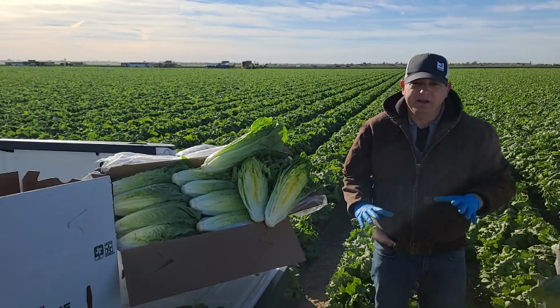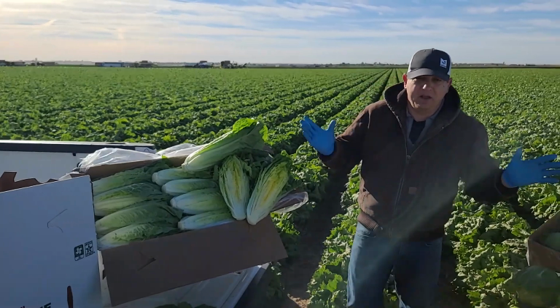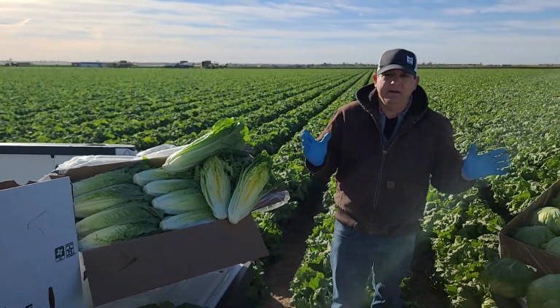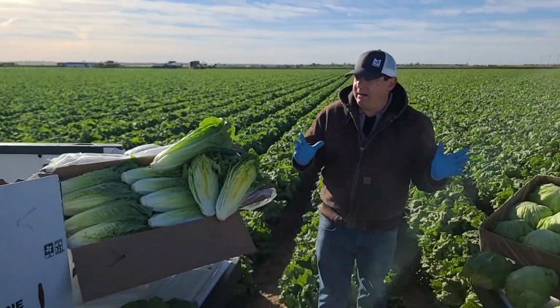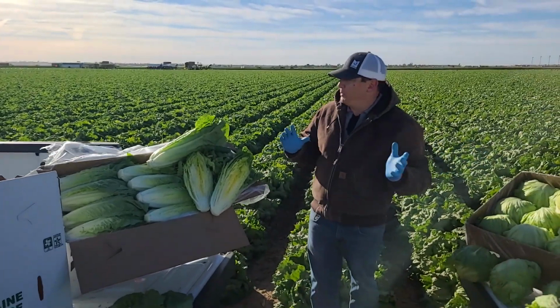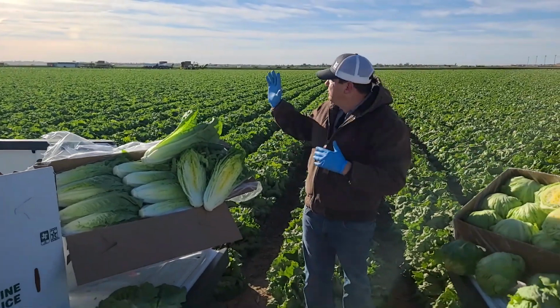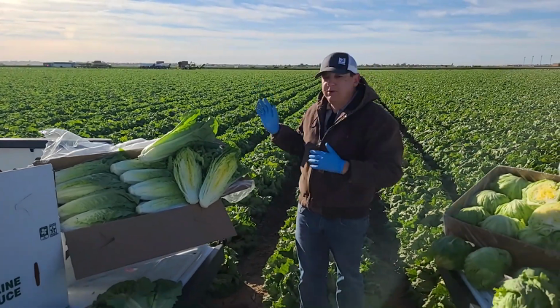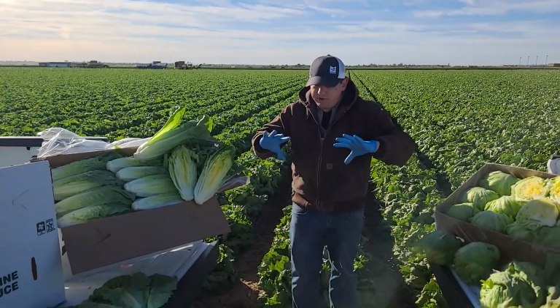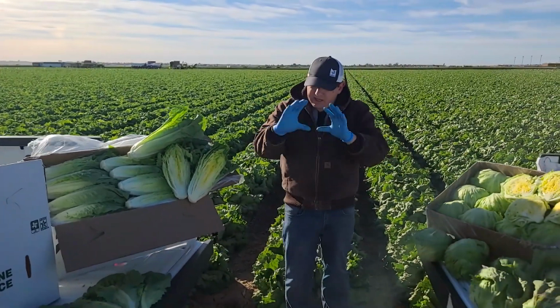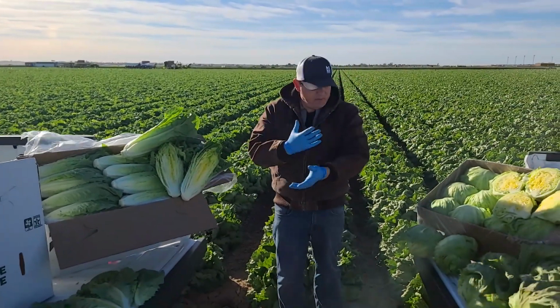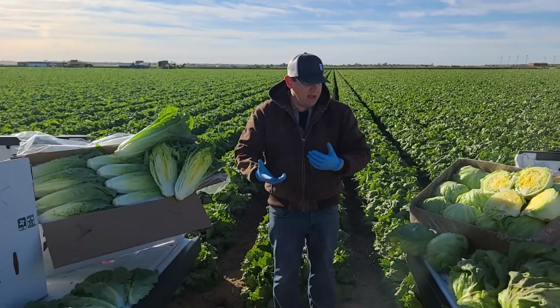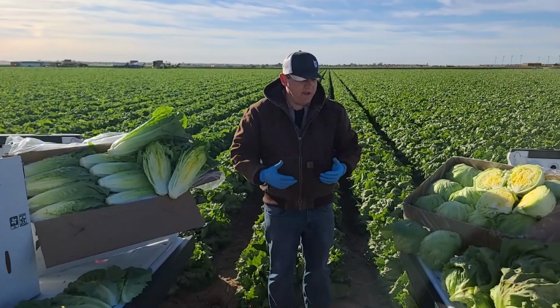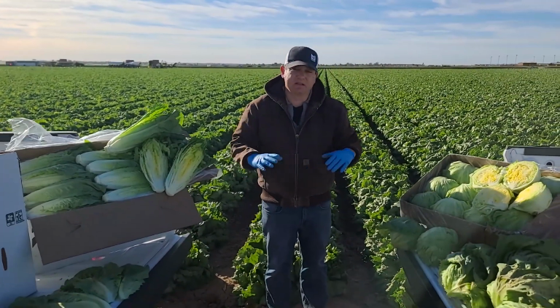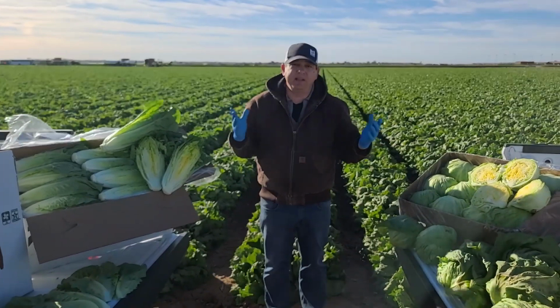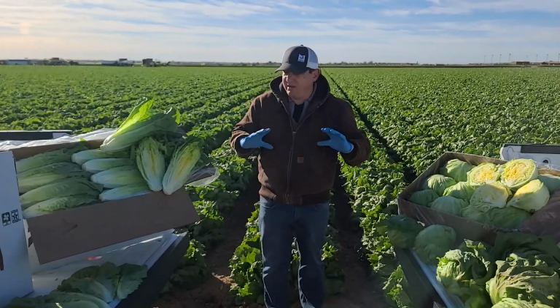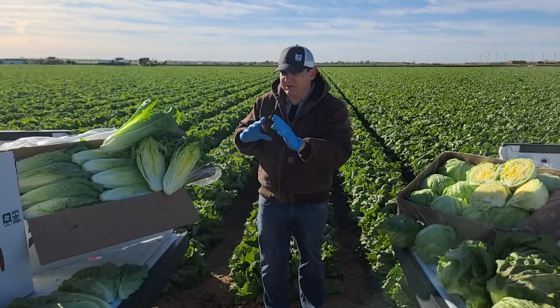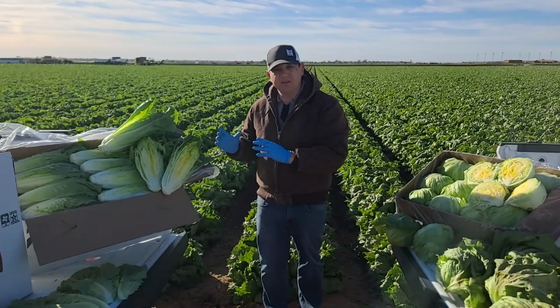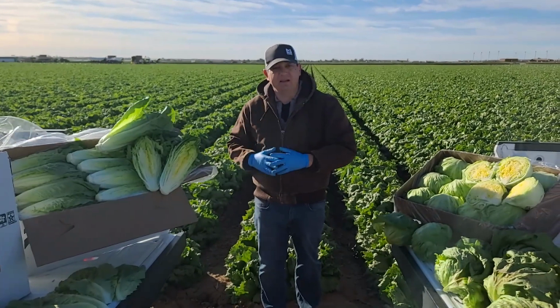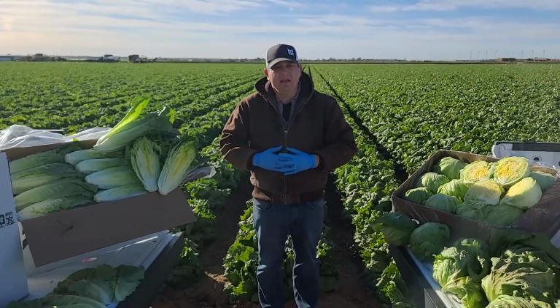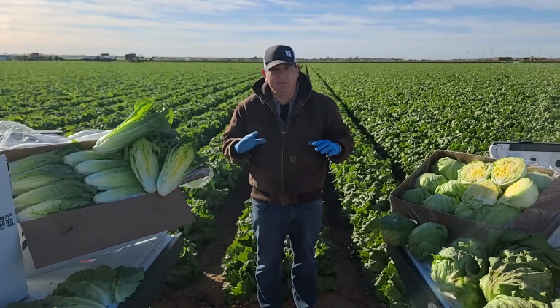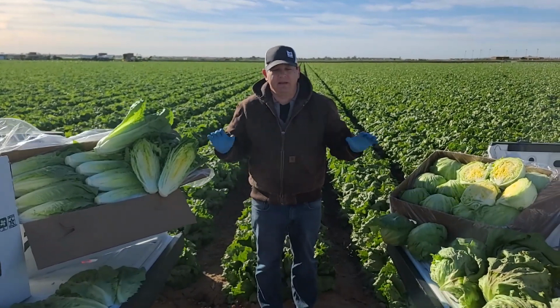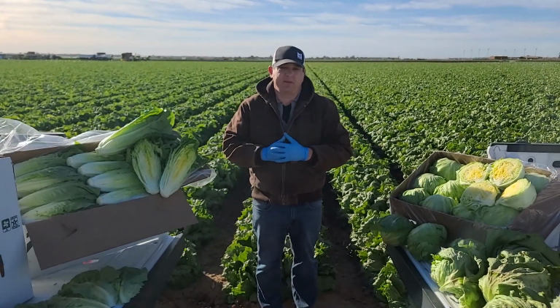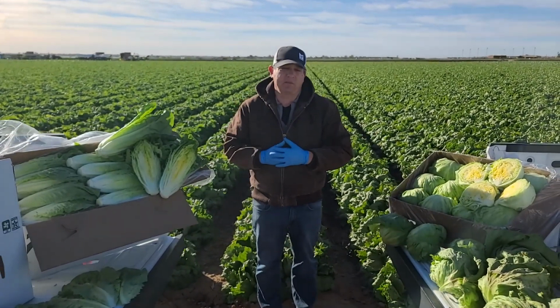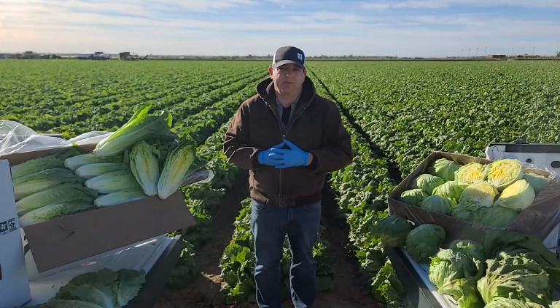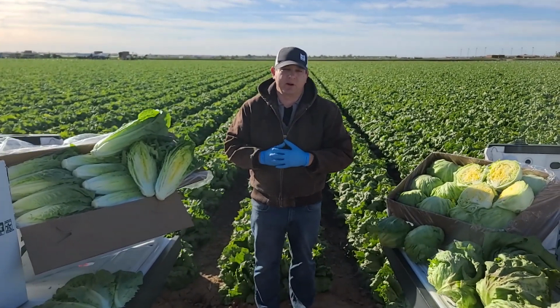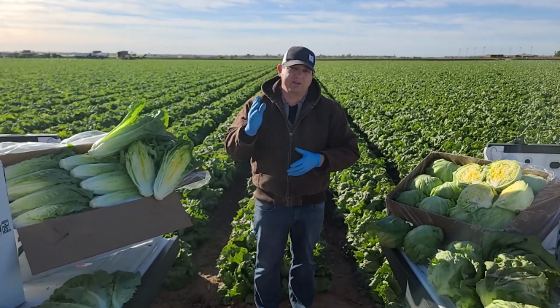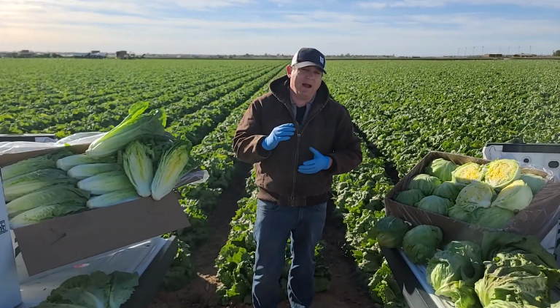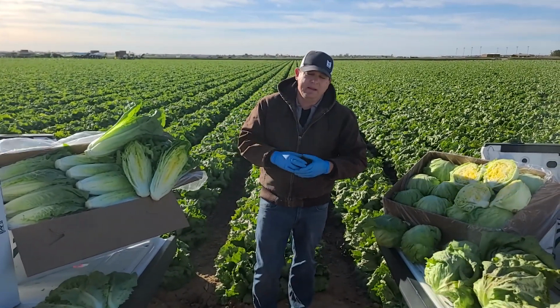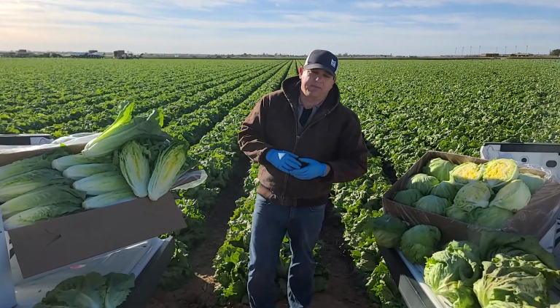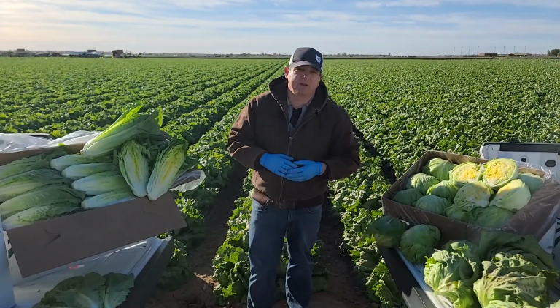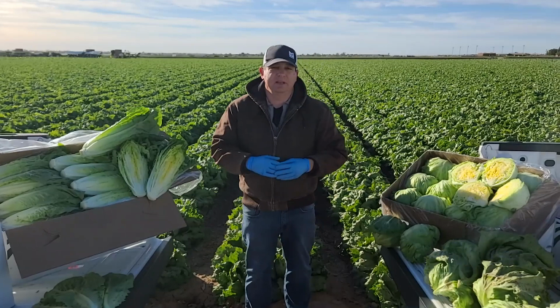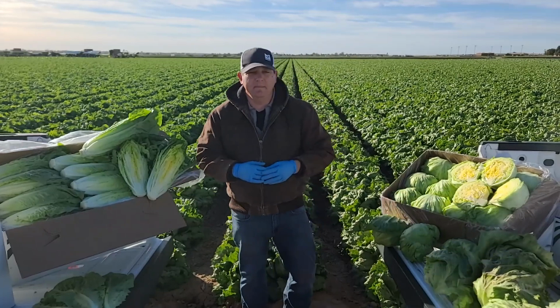So just another depiction of what the crews are doing to clean up these defects. The supply is good enough for them to sort and select, and we're able to get some nice product in Mark Hahn first crop. That's all for now. Thank you for watching, and we'll see you next time.